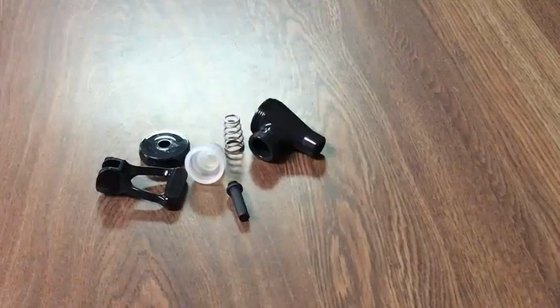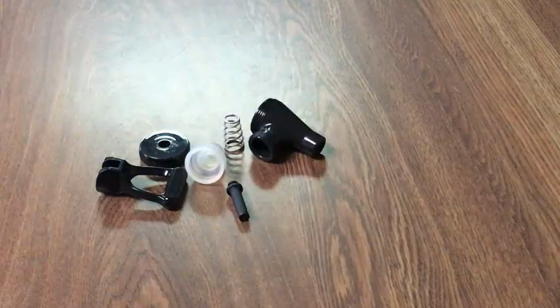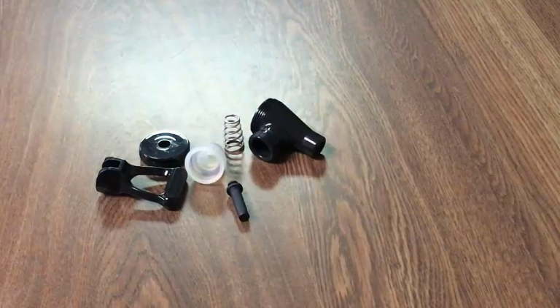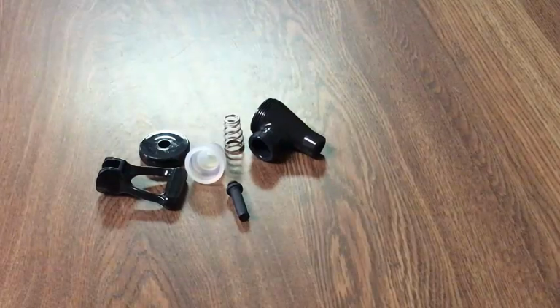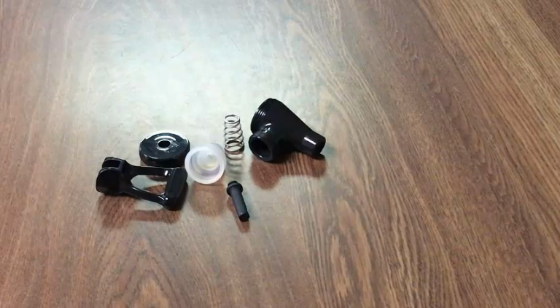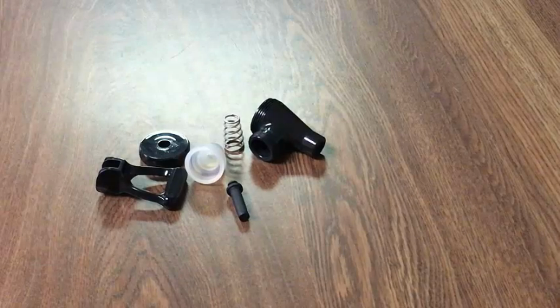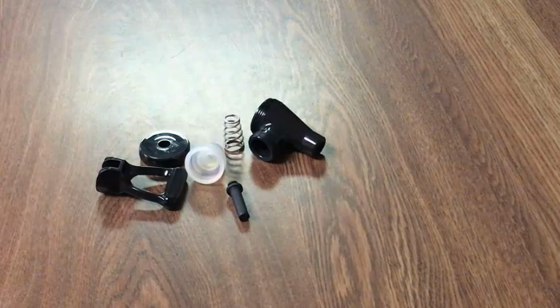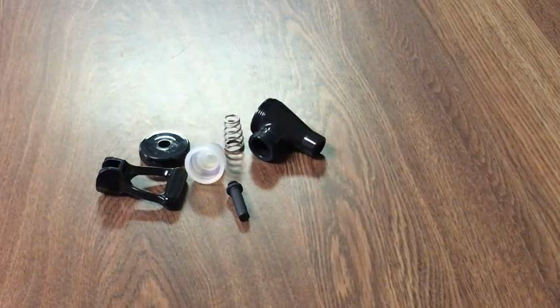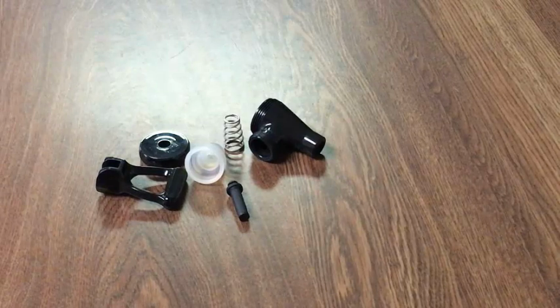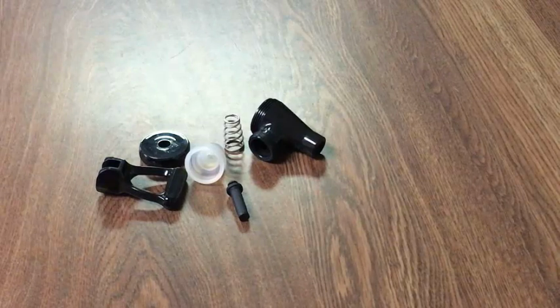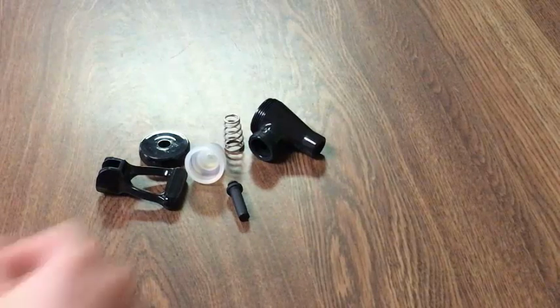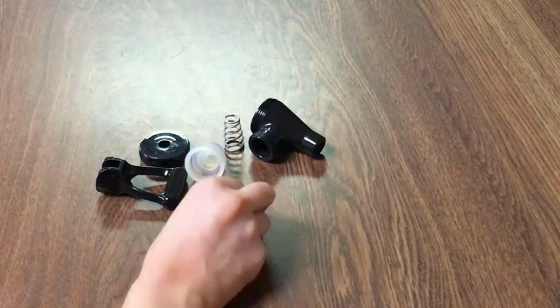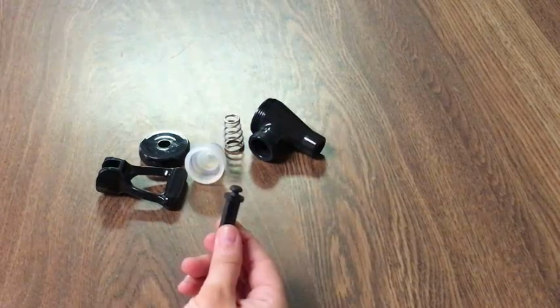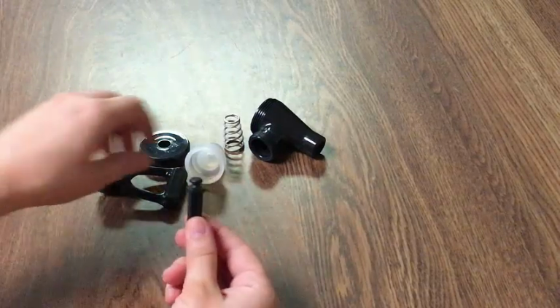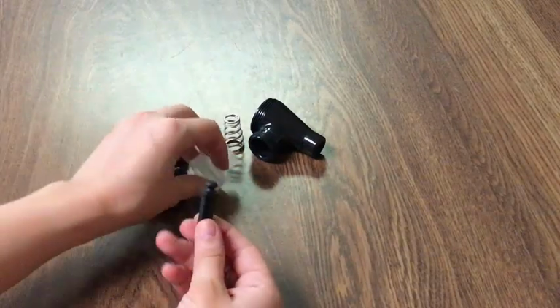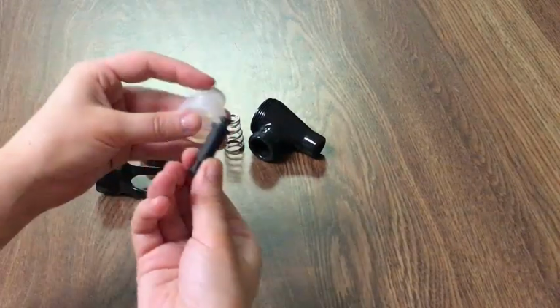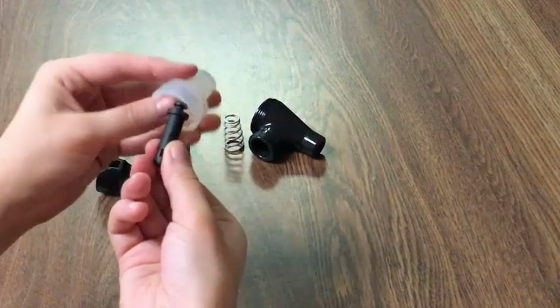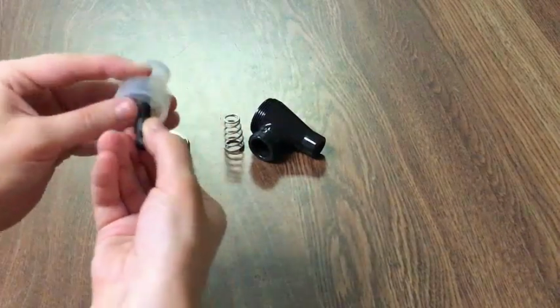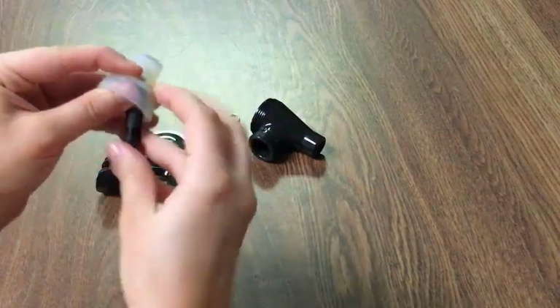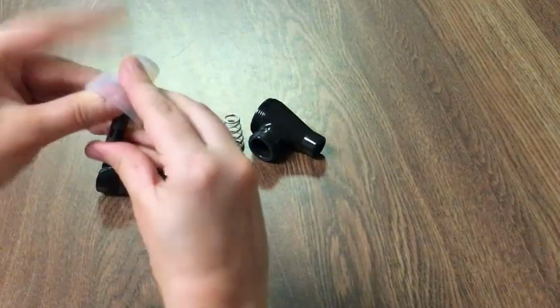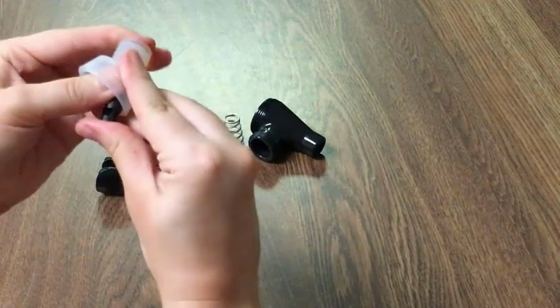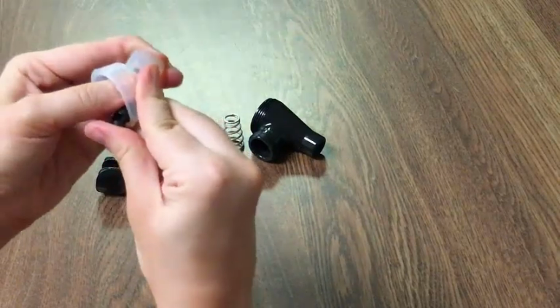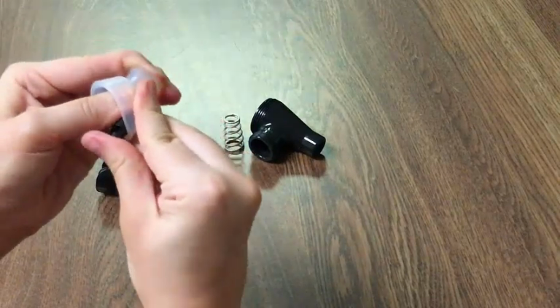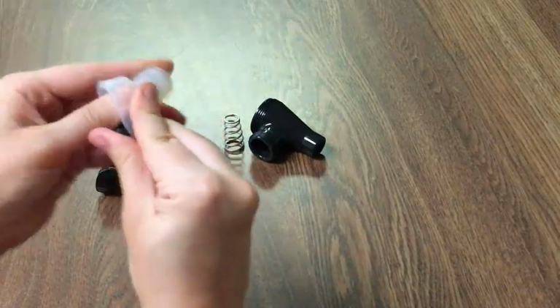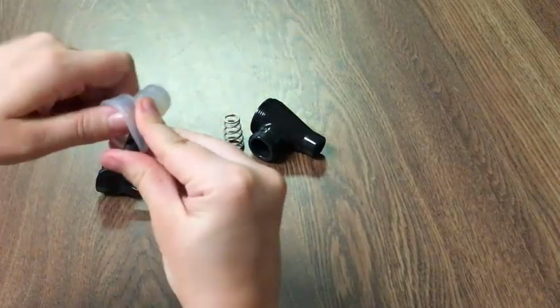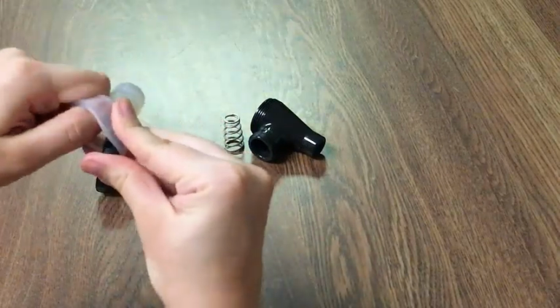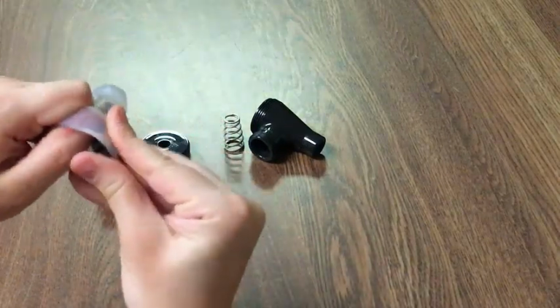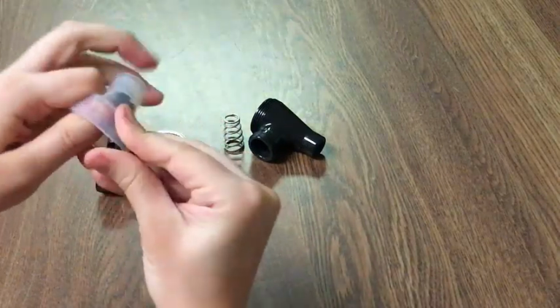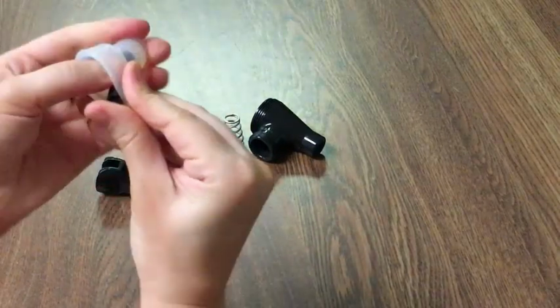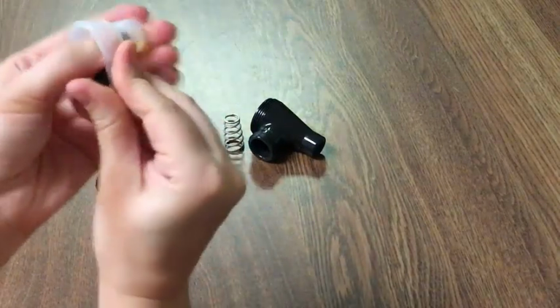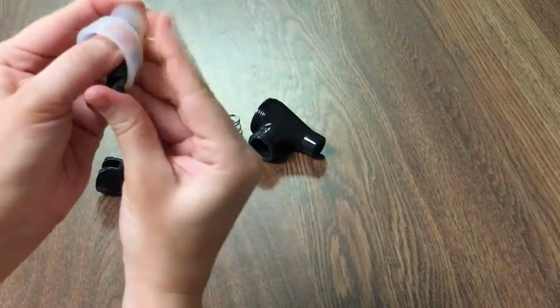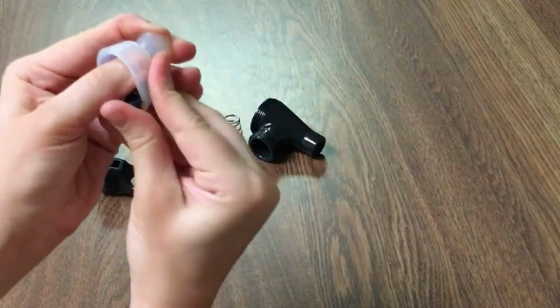Now that we've finished rinsing our faucet, we can begin the reassembly process. To begin, take the stem and press it into the seat cup. Once you hear it snap, you can proceed to the next step which involves the spring.